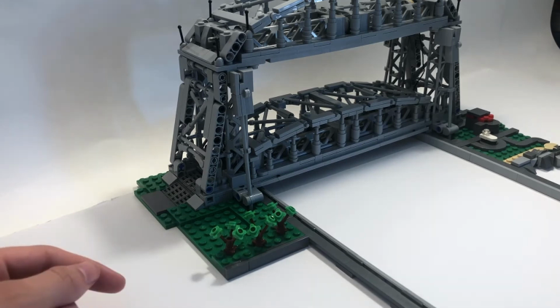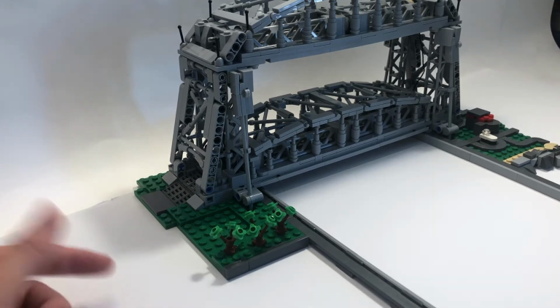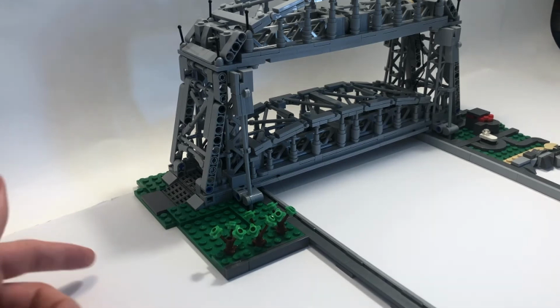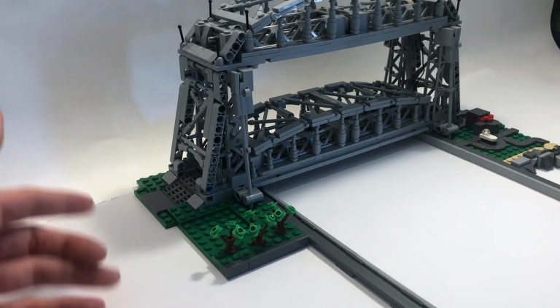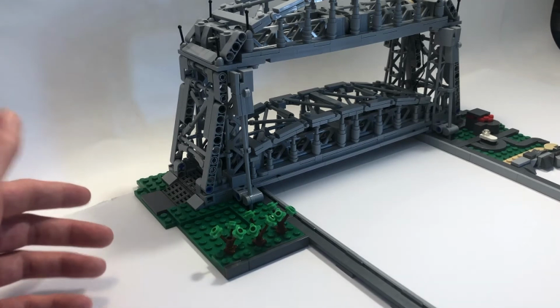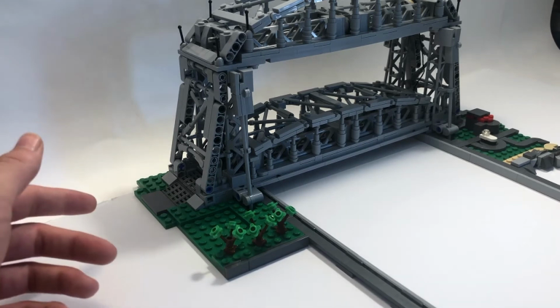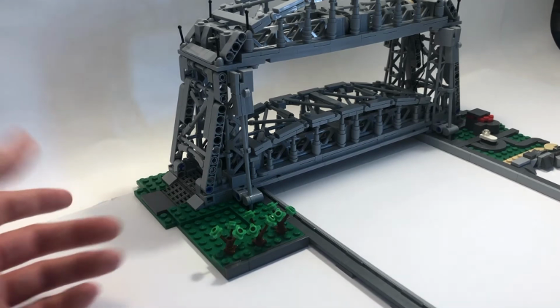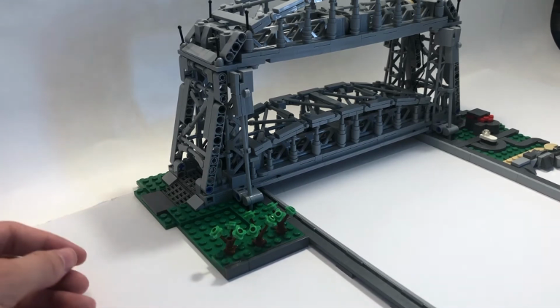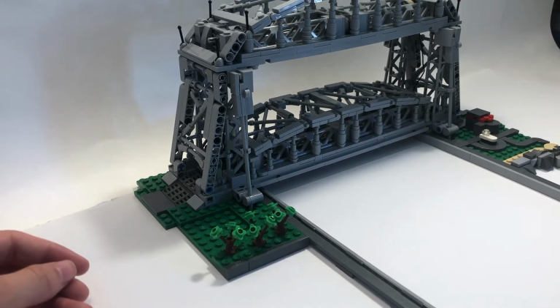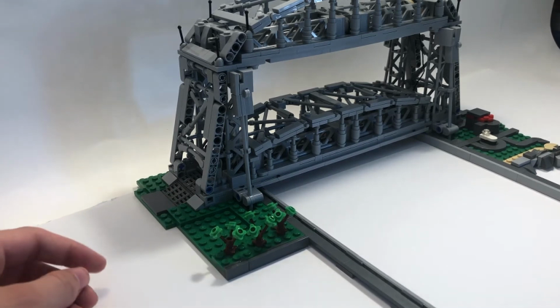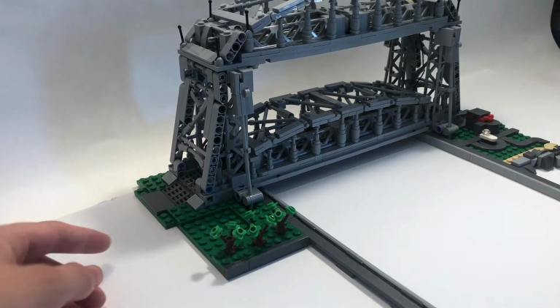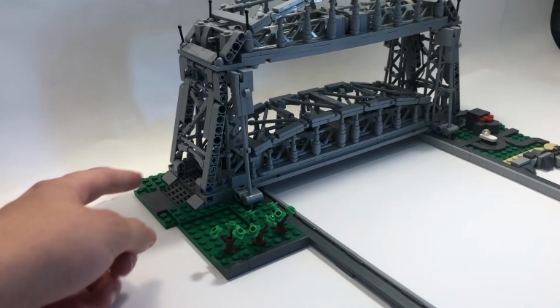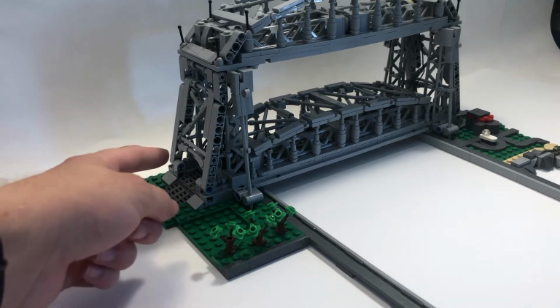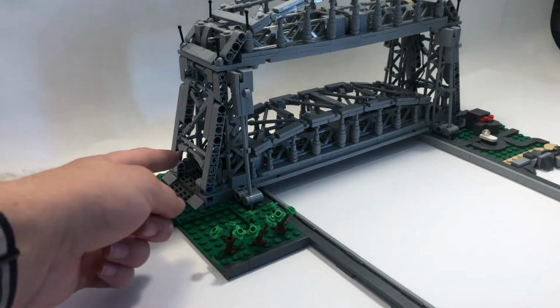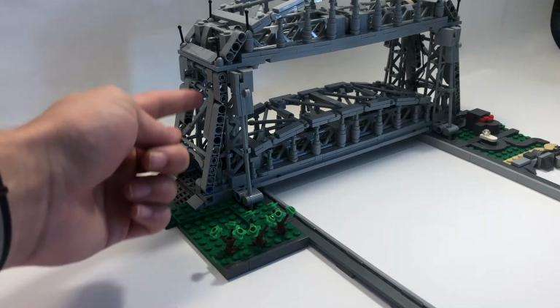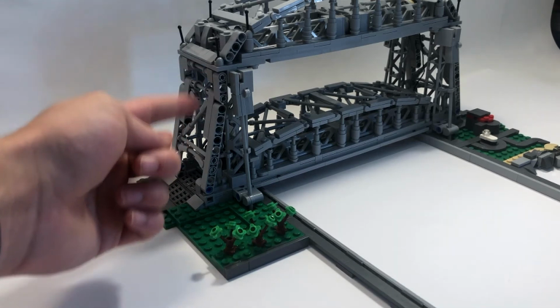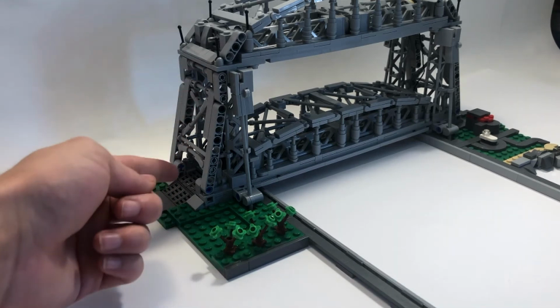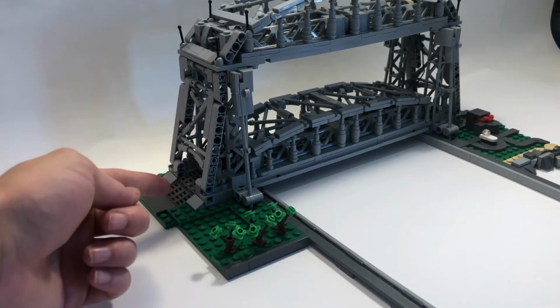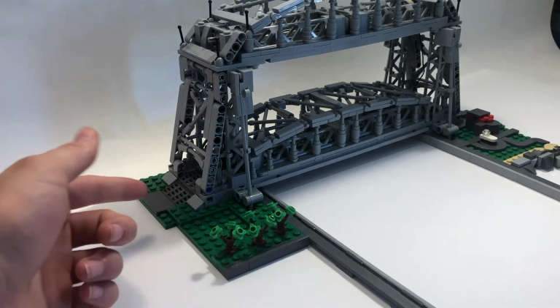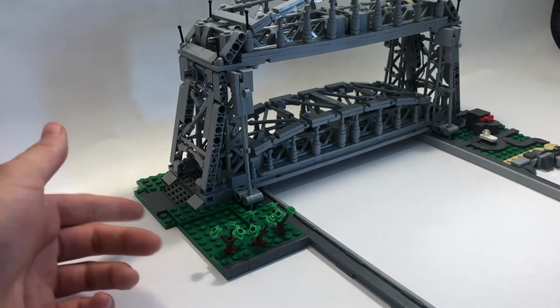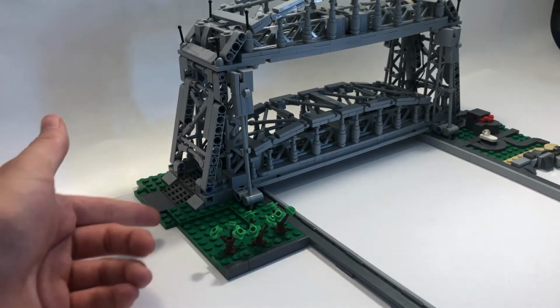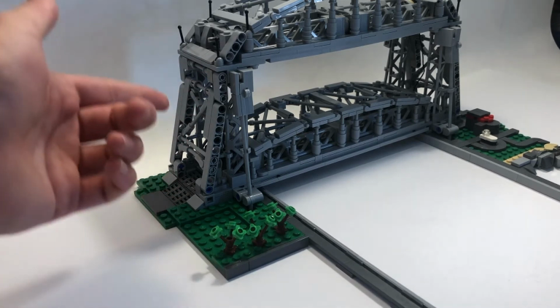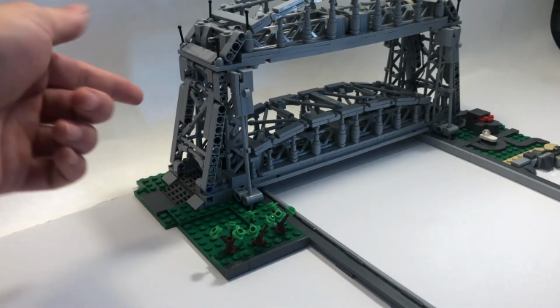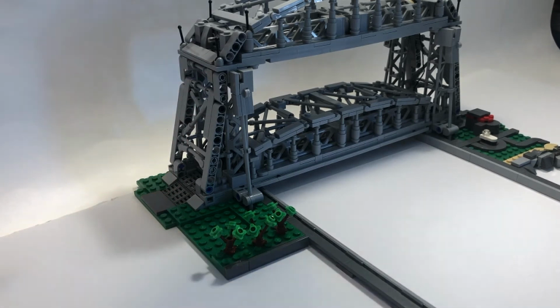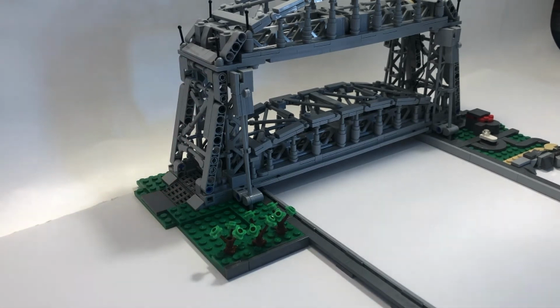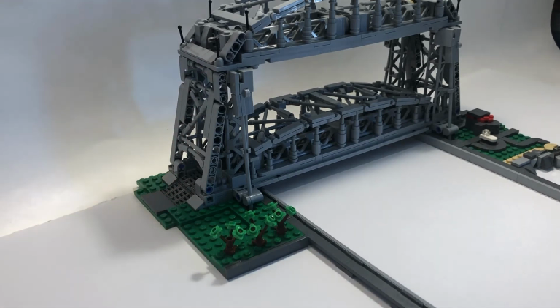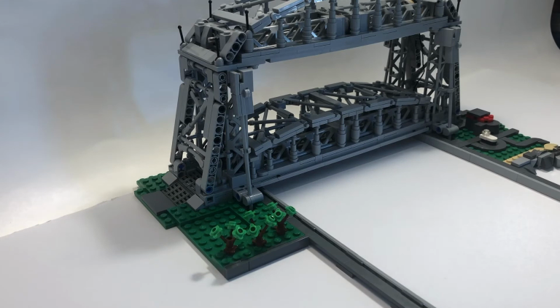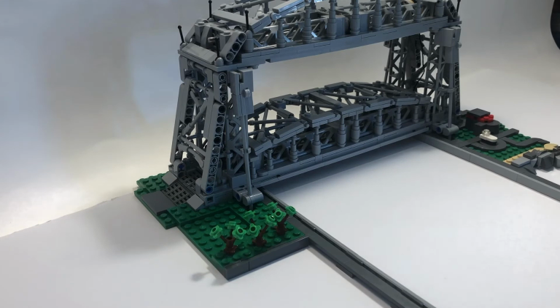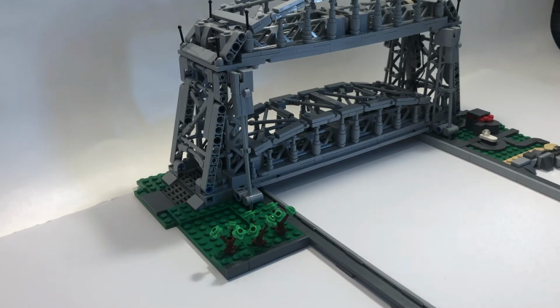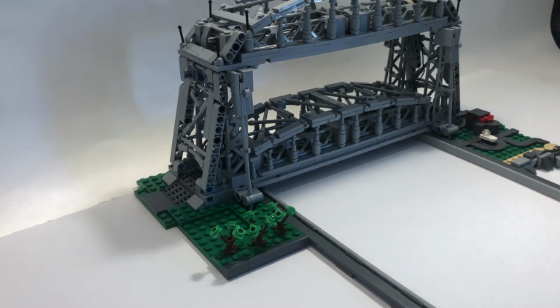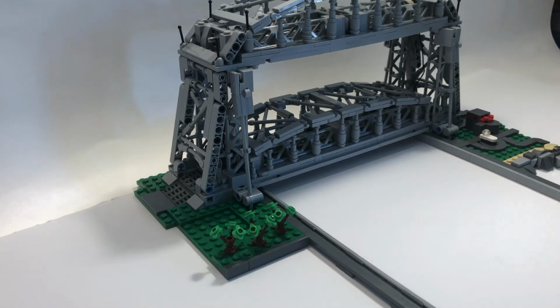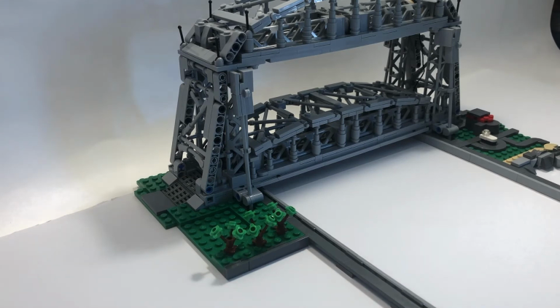A few things I want to point out about the bridge itself is the lattice architecture I used, which actually wraps on the side and all the way up to the top, all the way to the other side of the model.